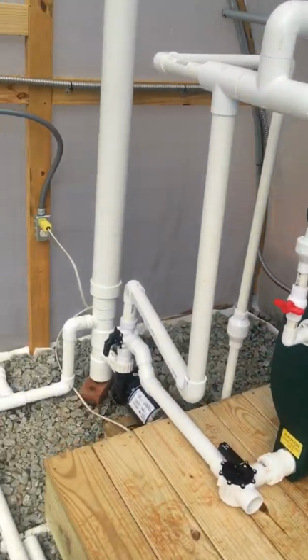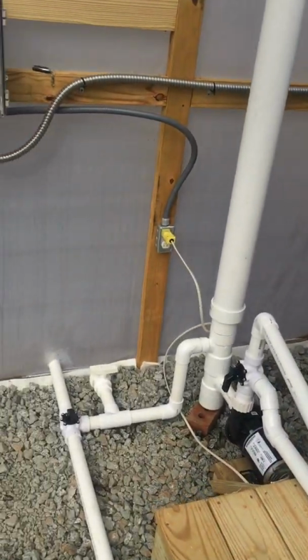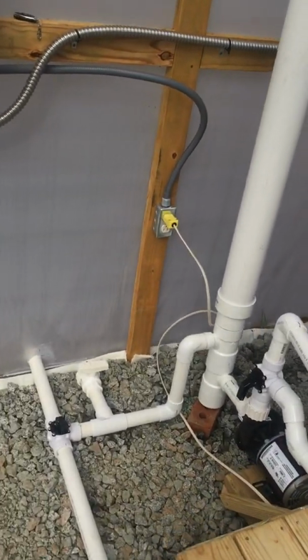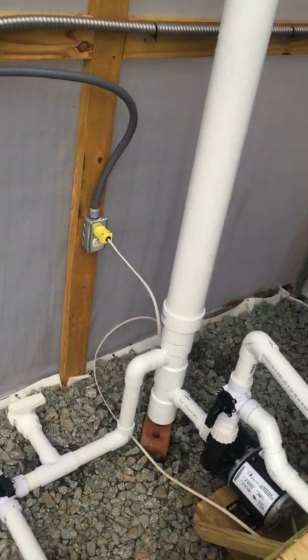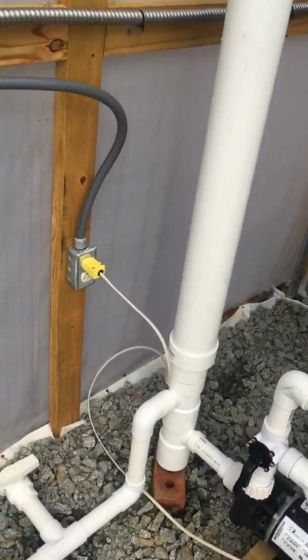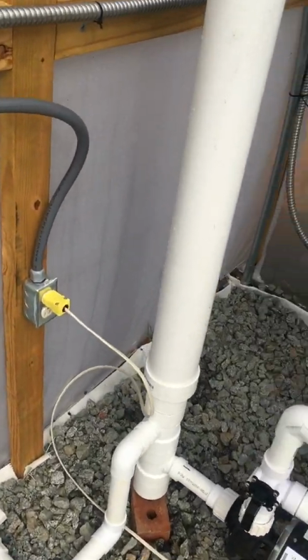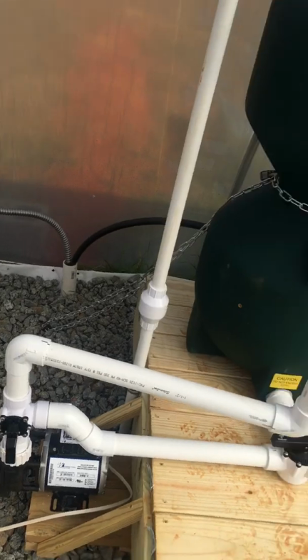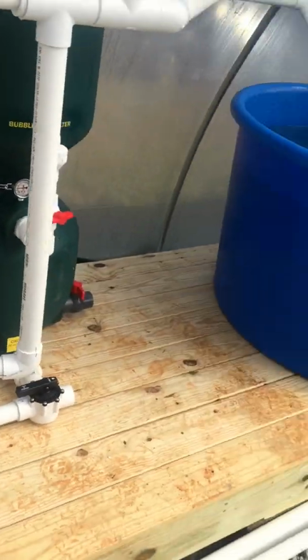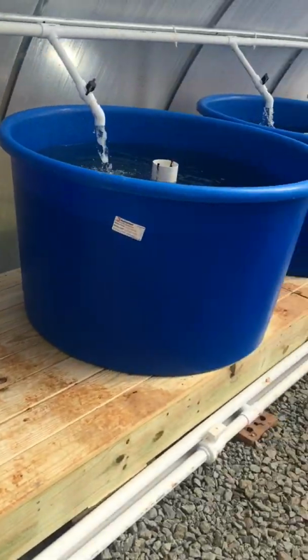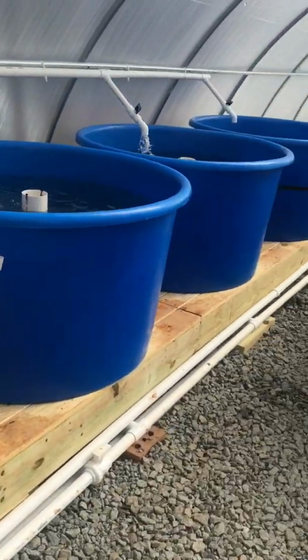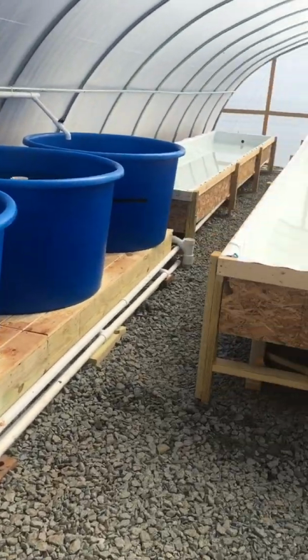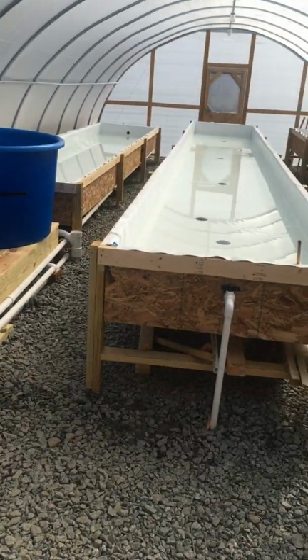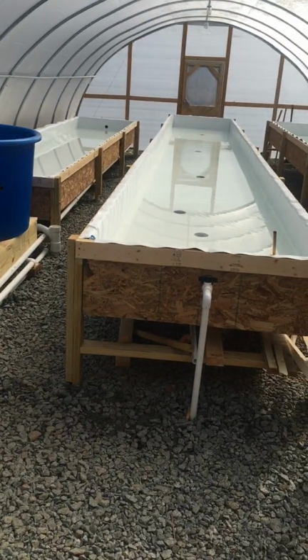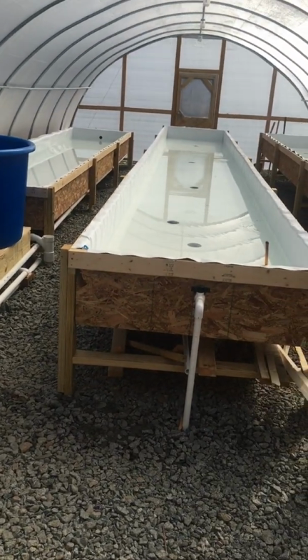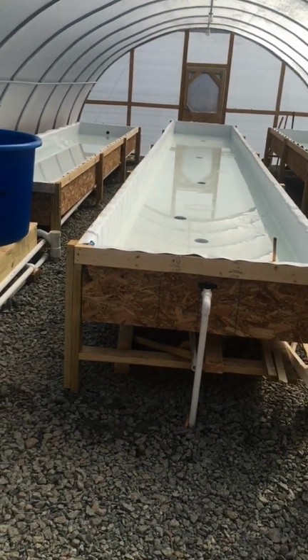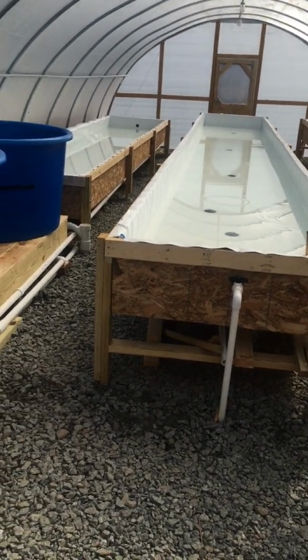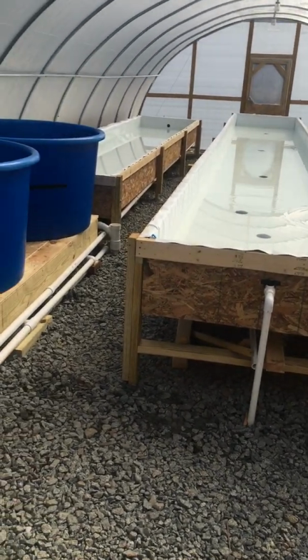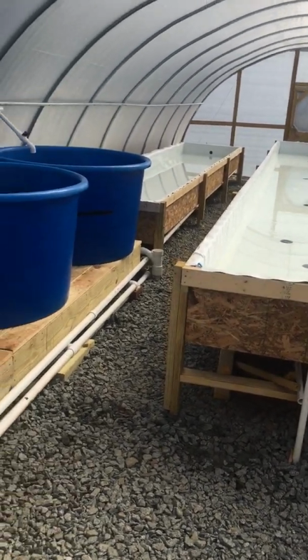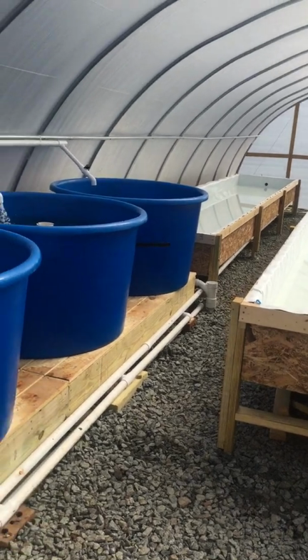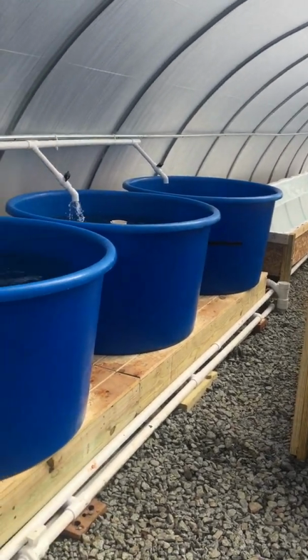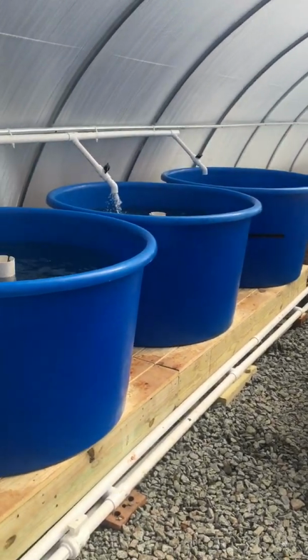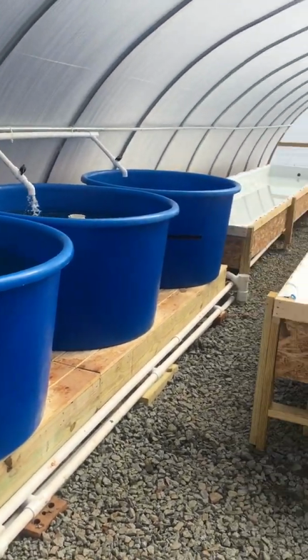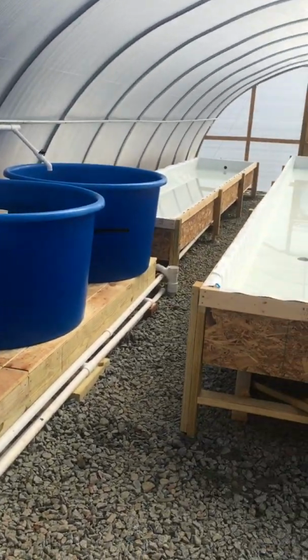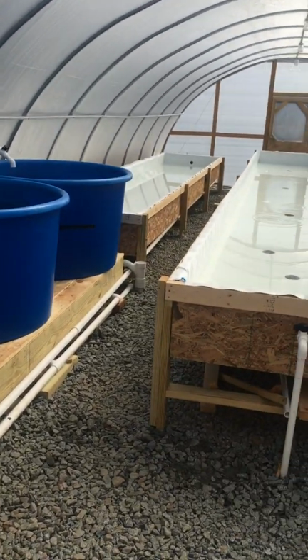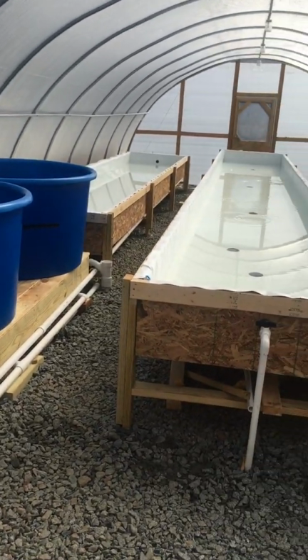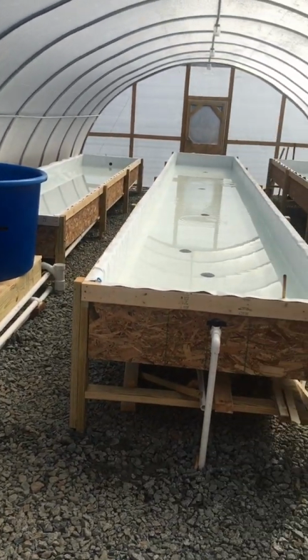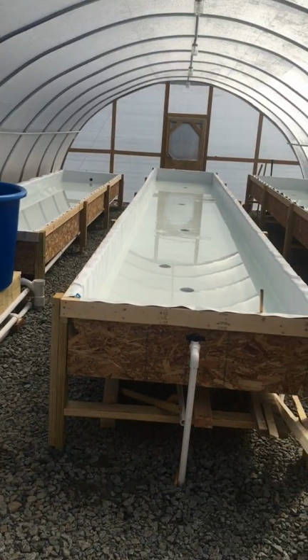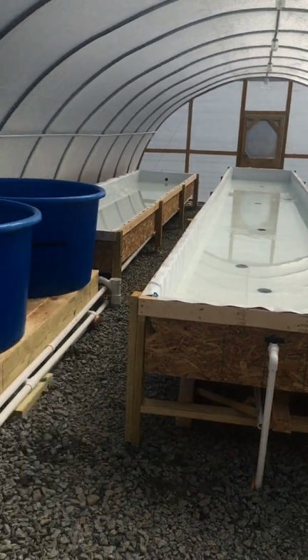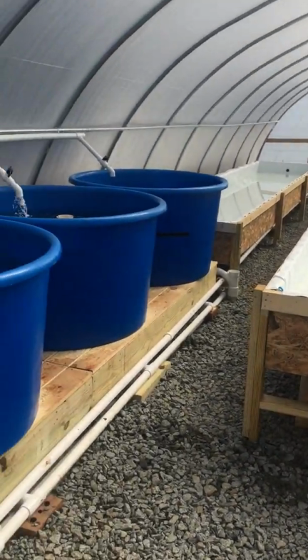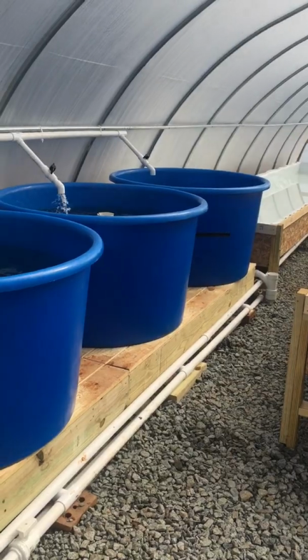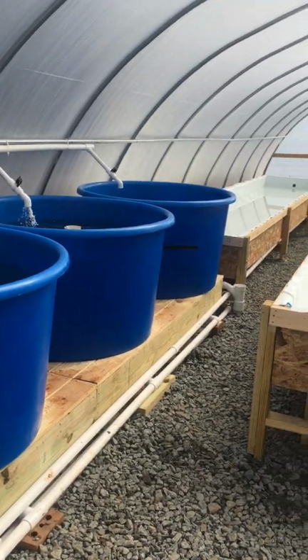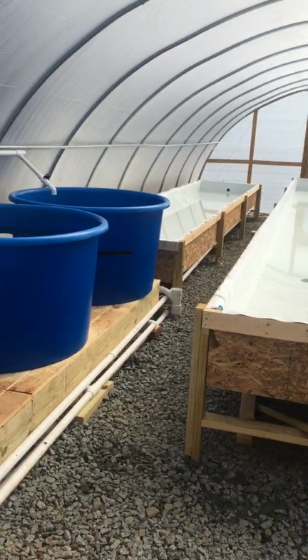This is the system we're going to start out with. We've got to start our seedlings pretty soon and get our rafts made to put onto the tables. After that we should be growing some plants, so check back with us next time and we'll show you some plants.